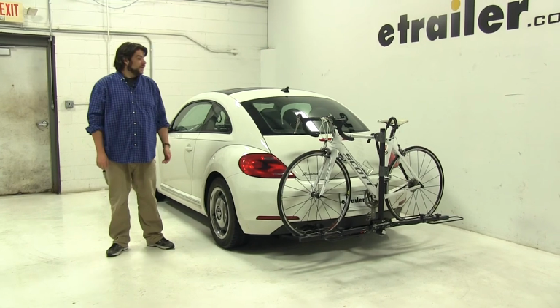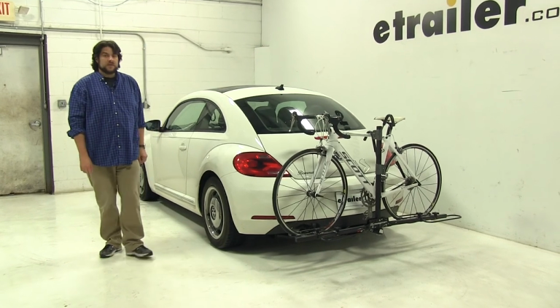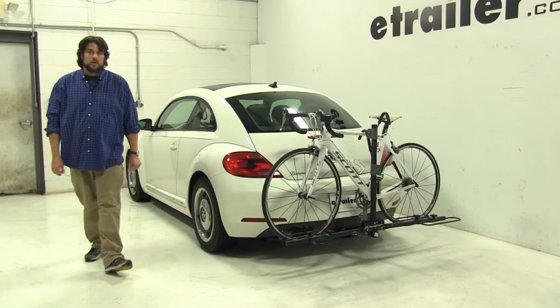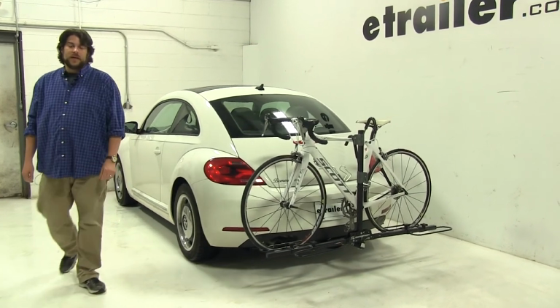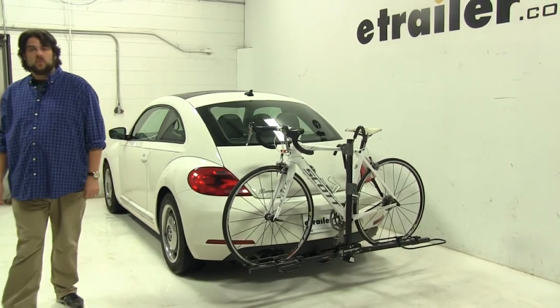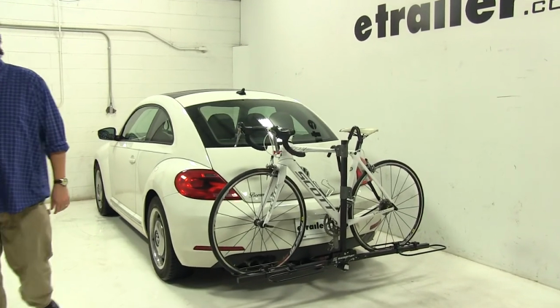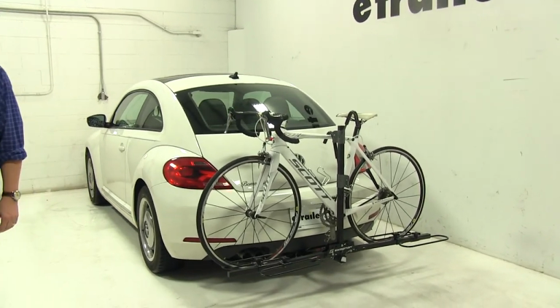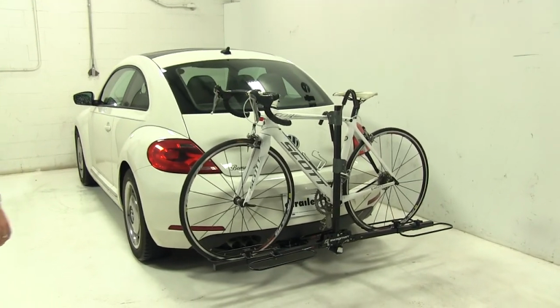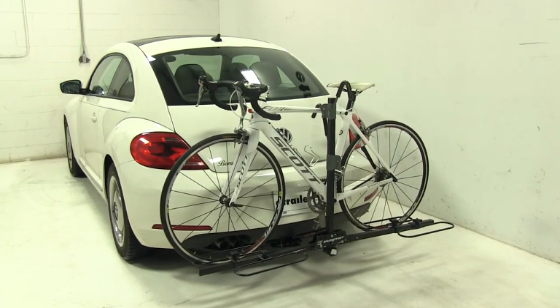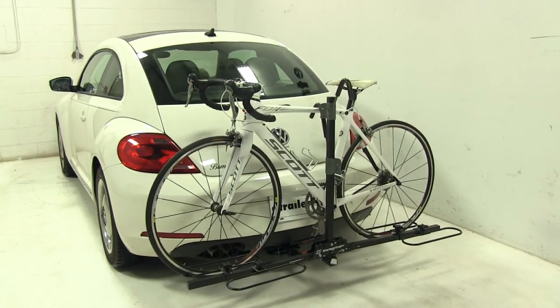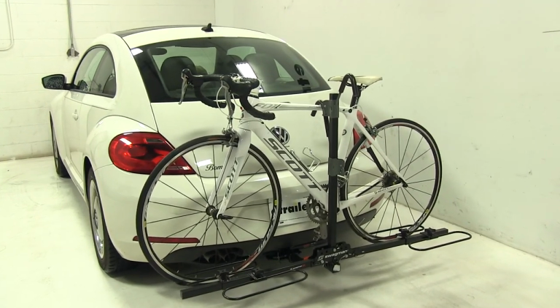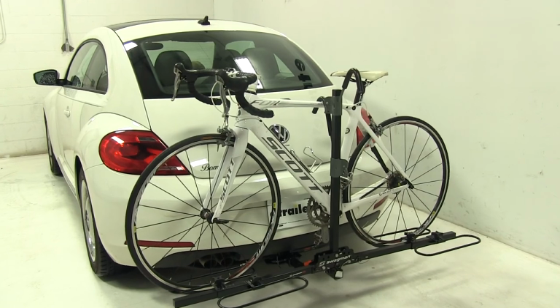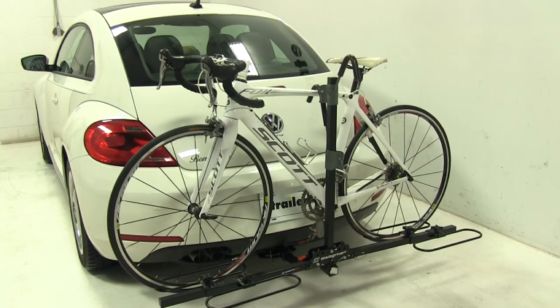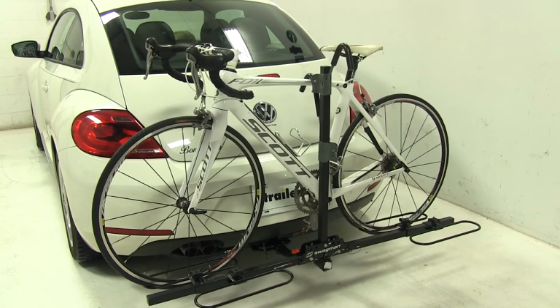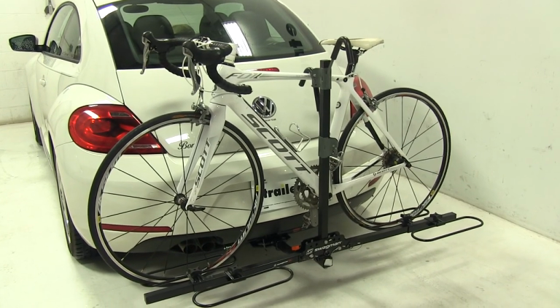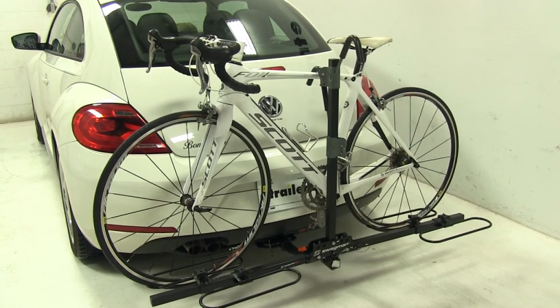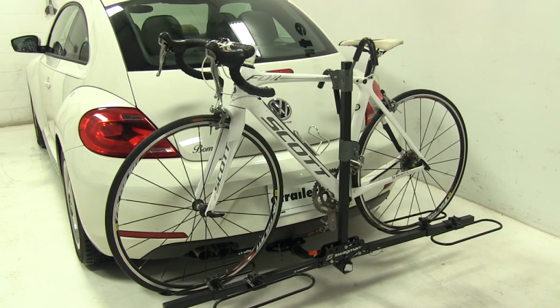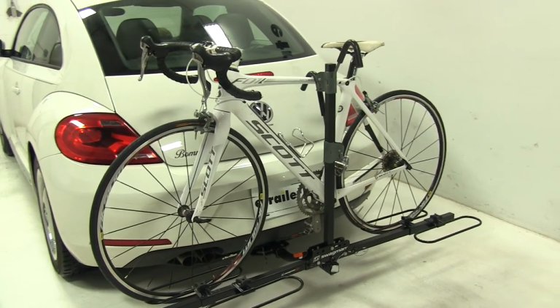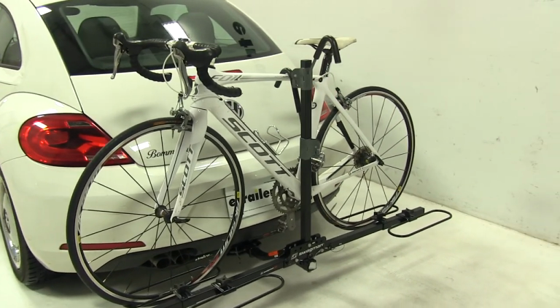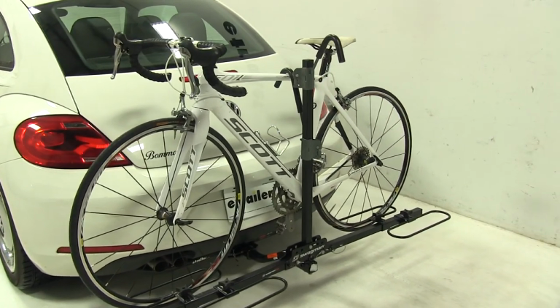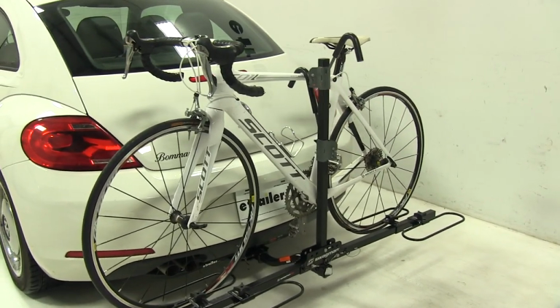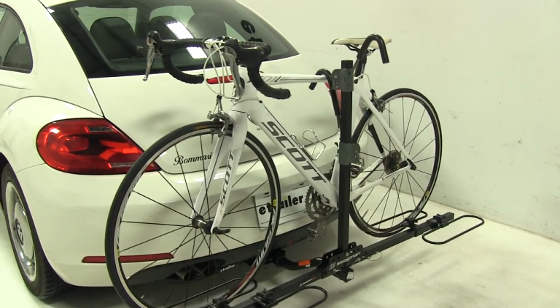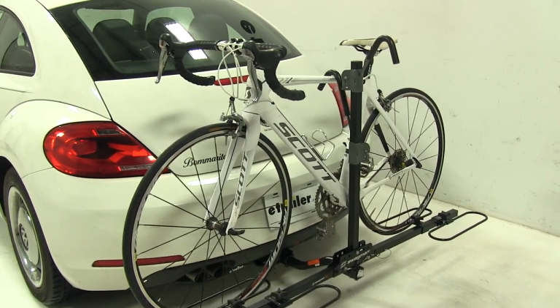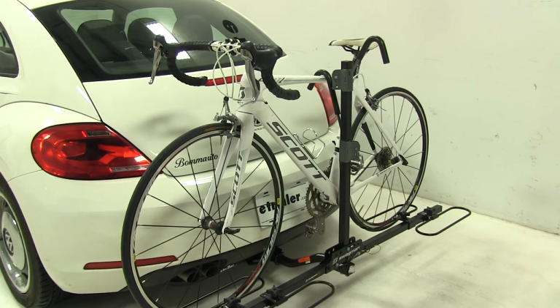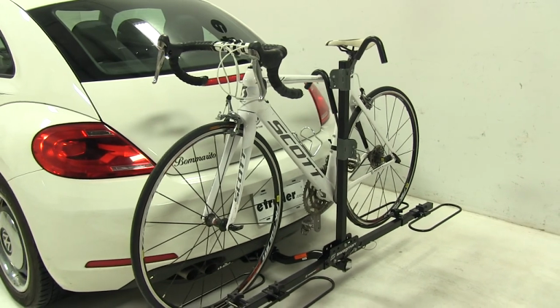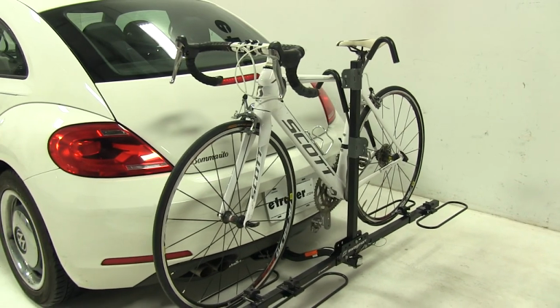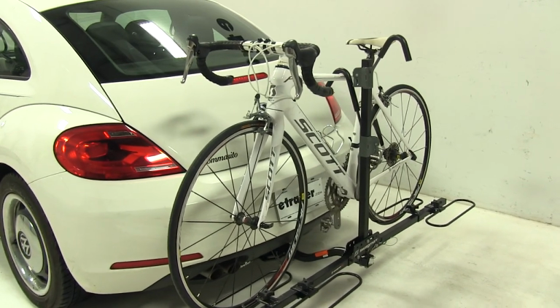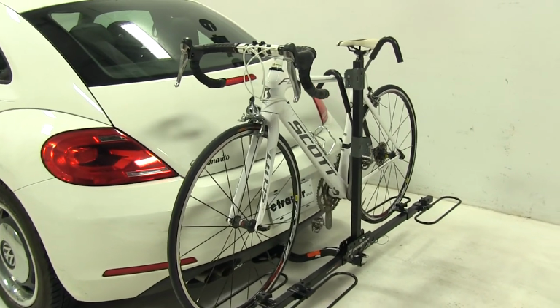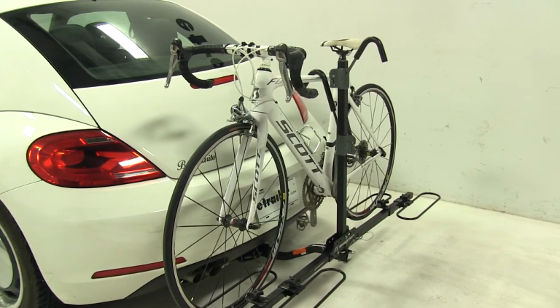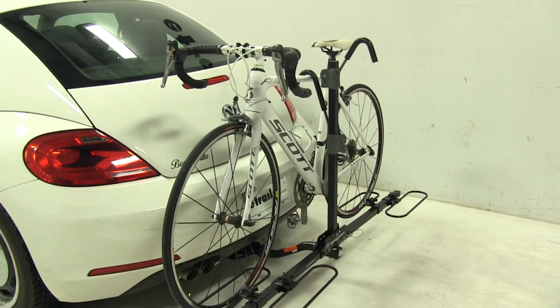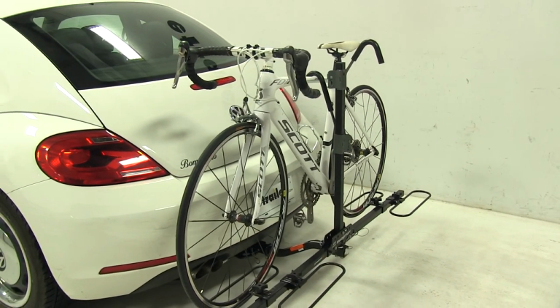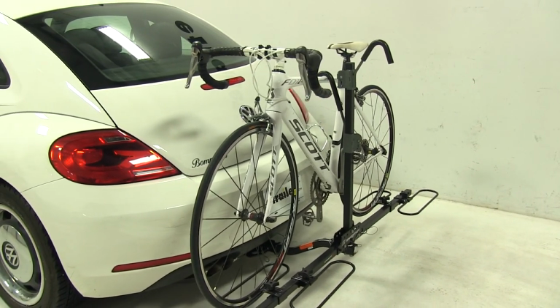Today in our 2012 Volkswagen Beetle, we're going to be test fitting the Swagman XC2 Bike Rack, part number S64650. This can be used with inch and a quarter and two inch hitches. We already have a bike installed on the rack, so let's take a closer look and show off some of the features.